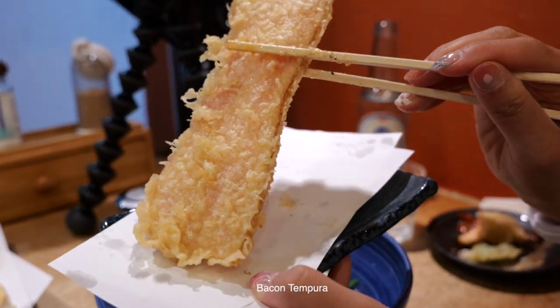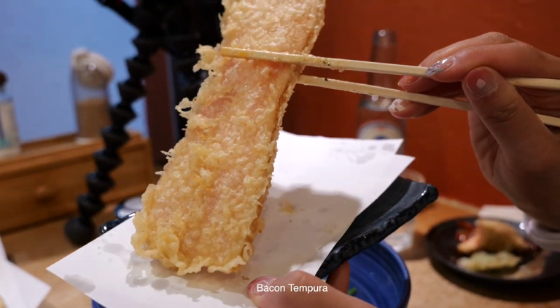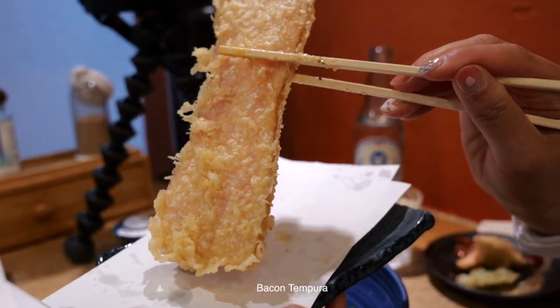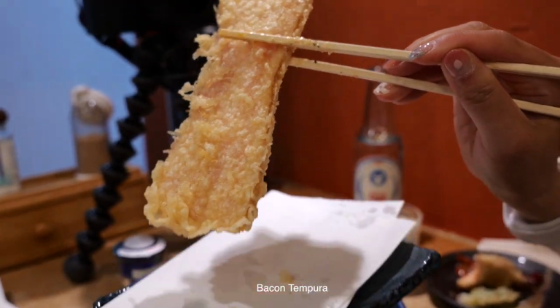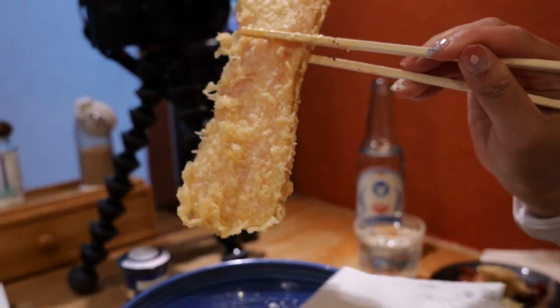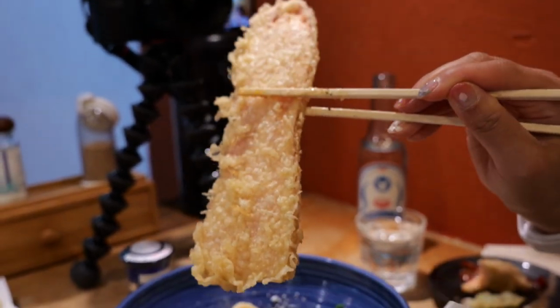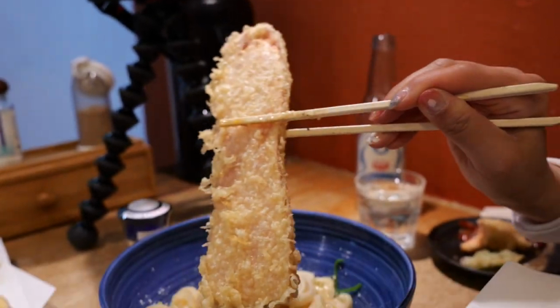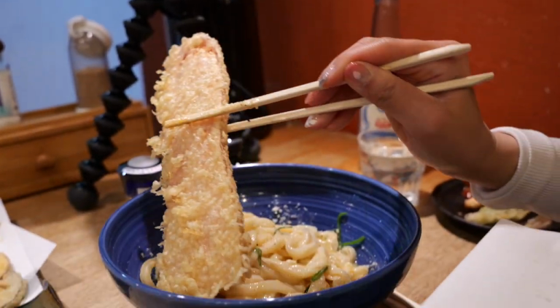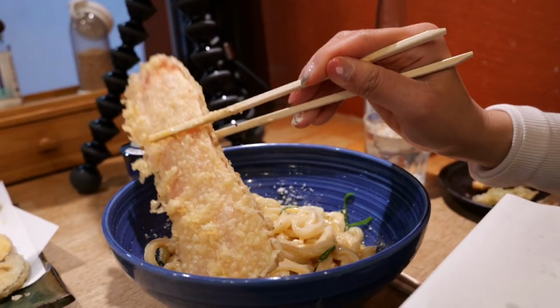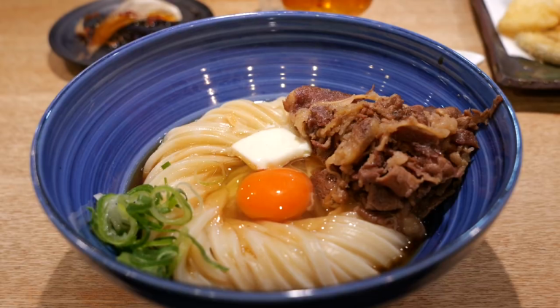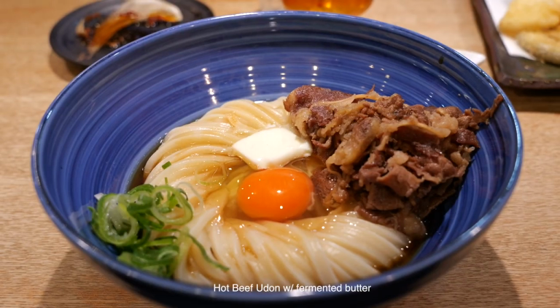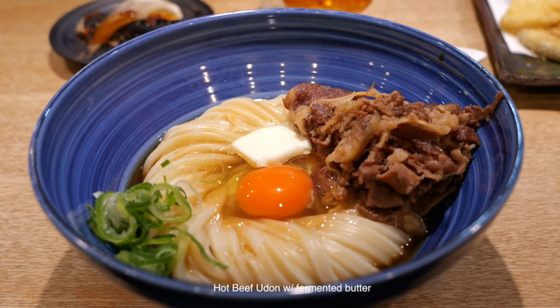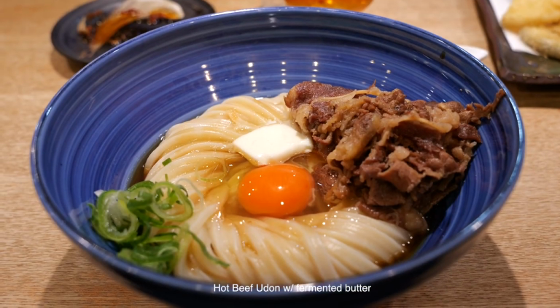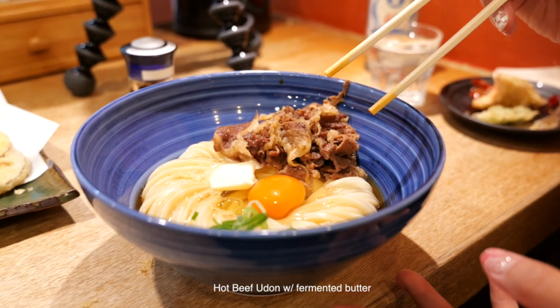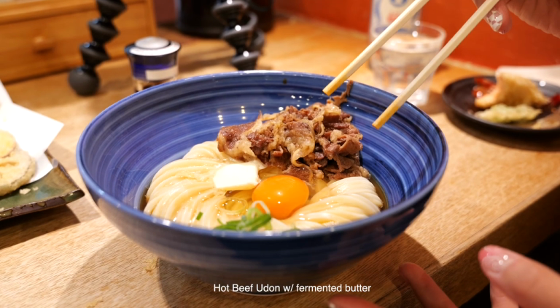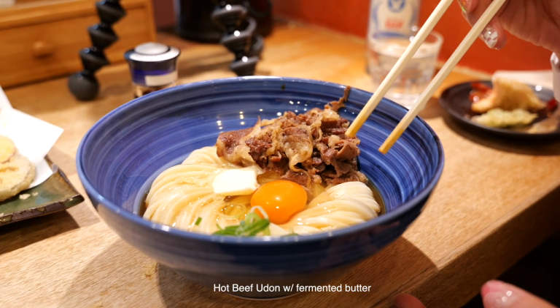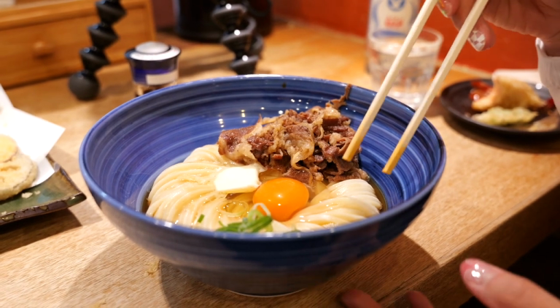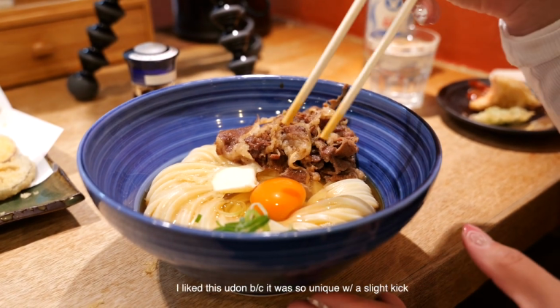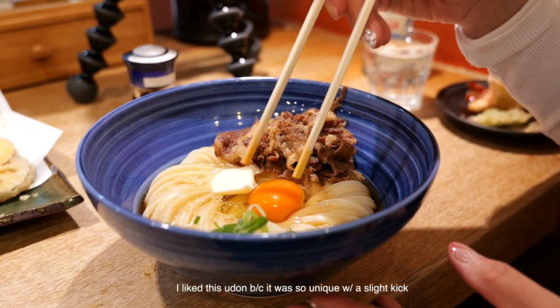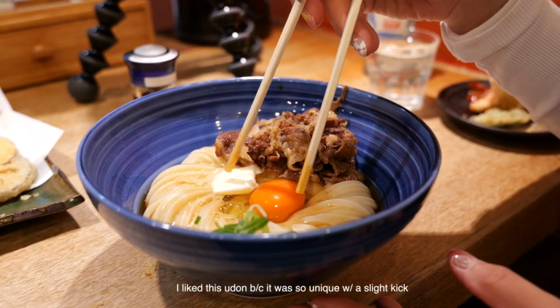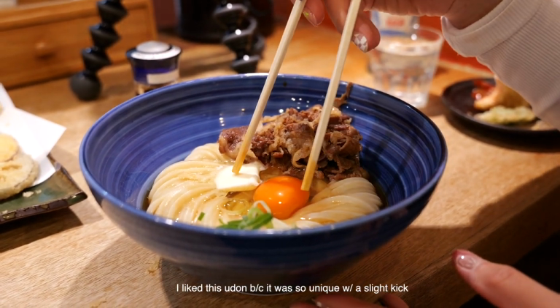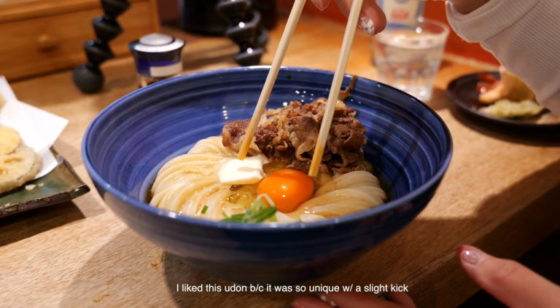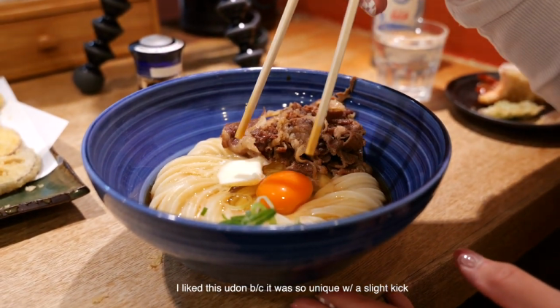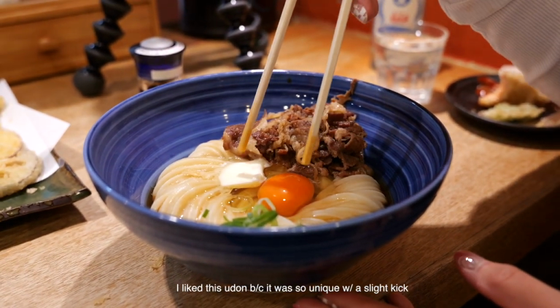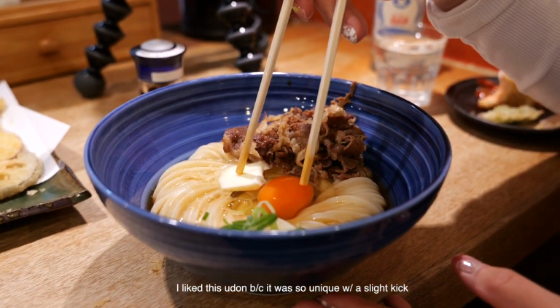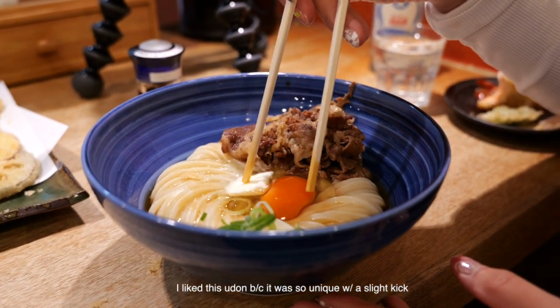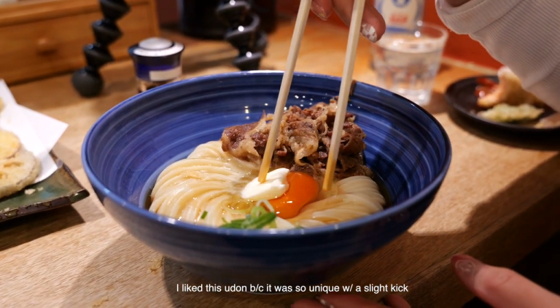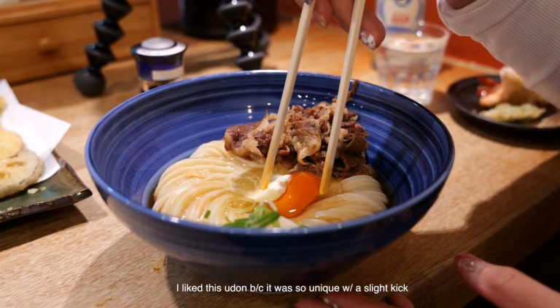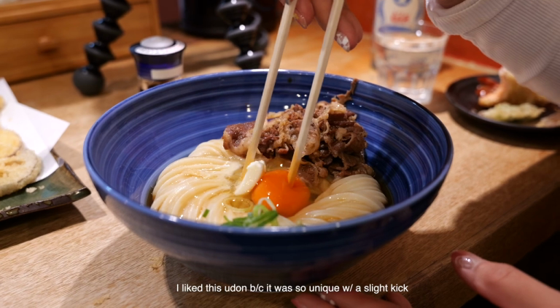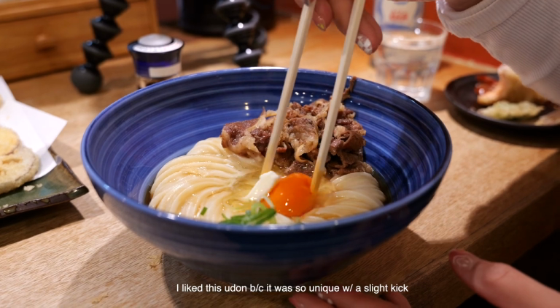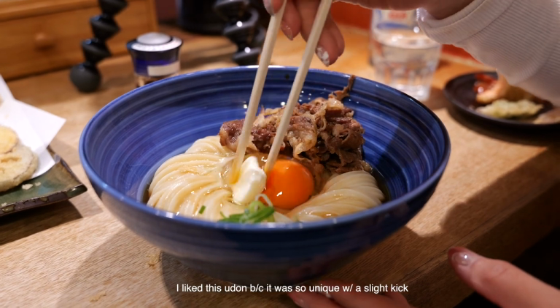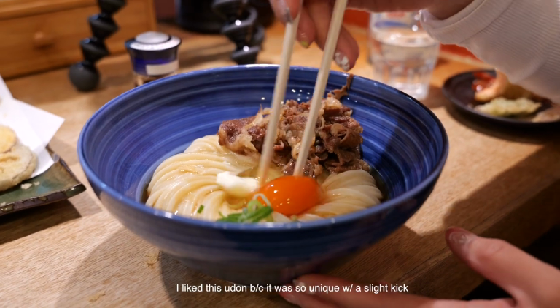This is the hot udon with the special butter and egg.